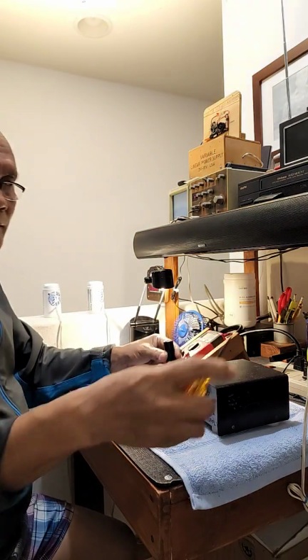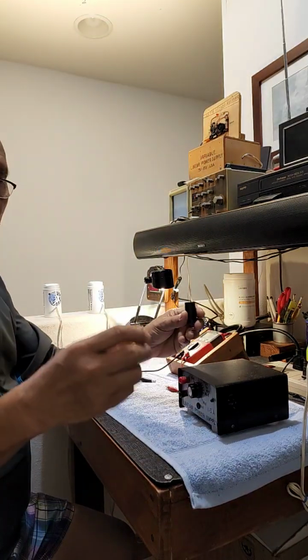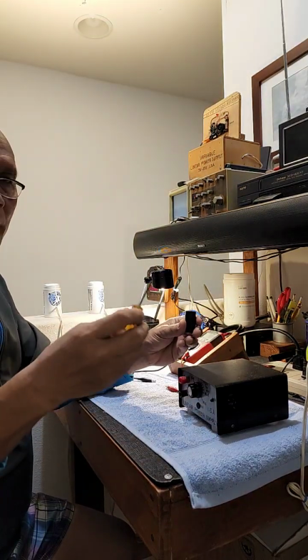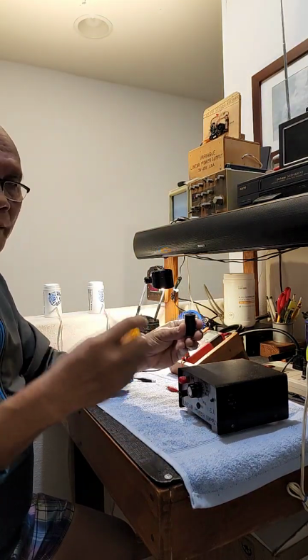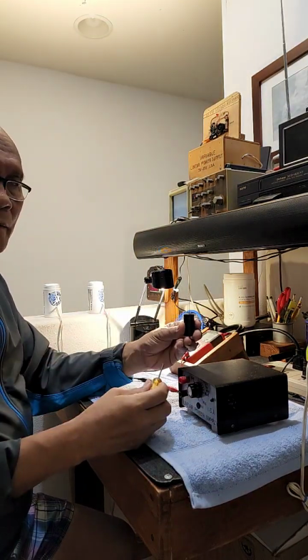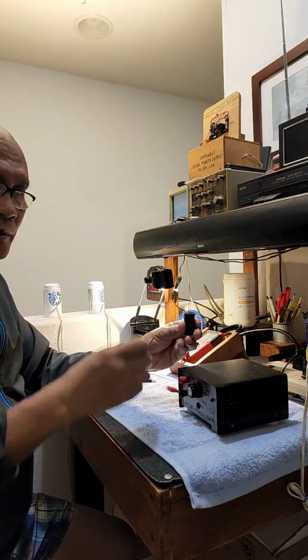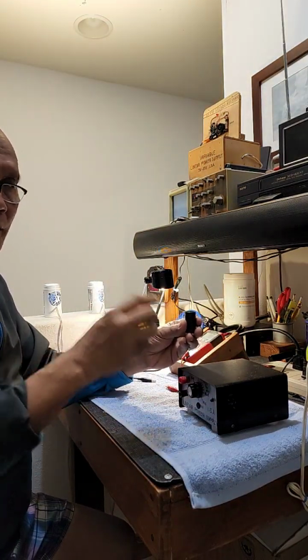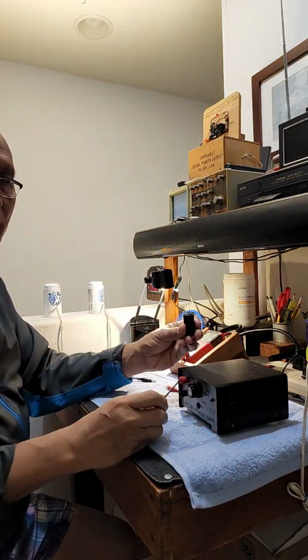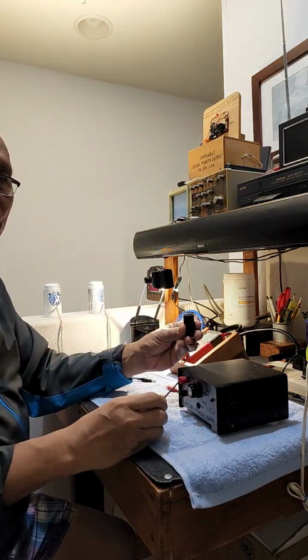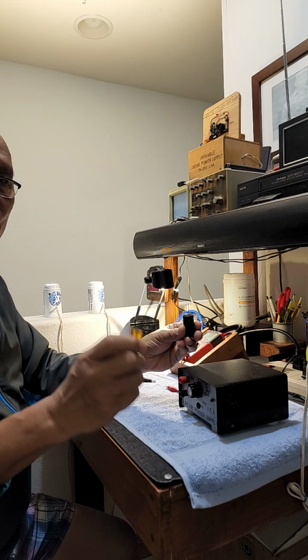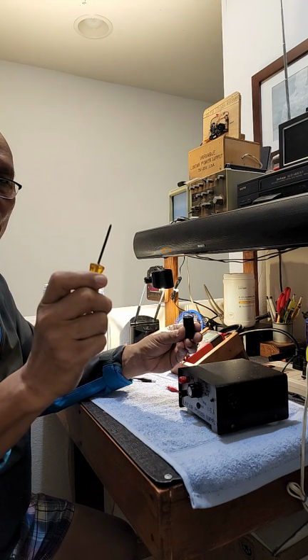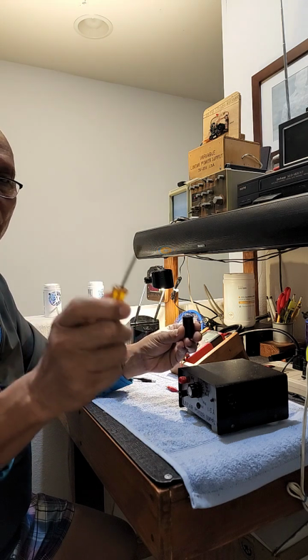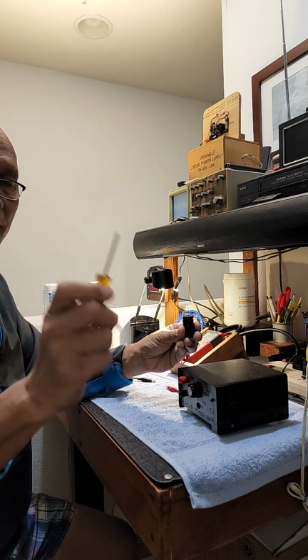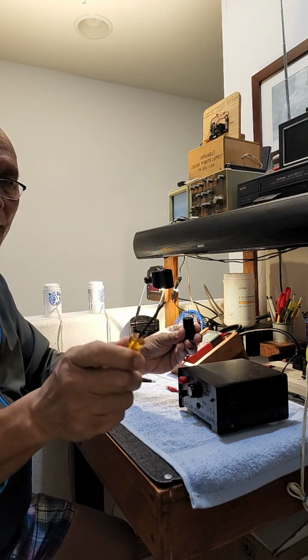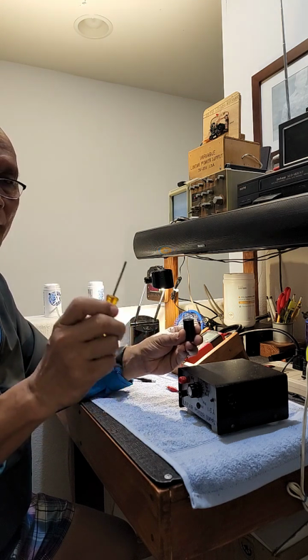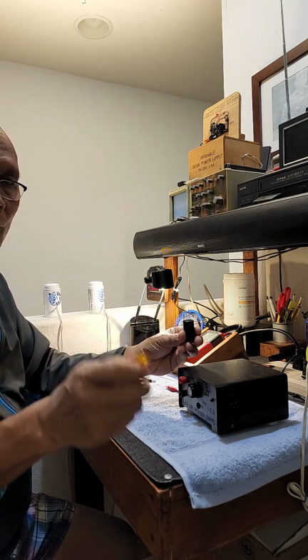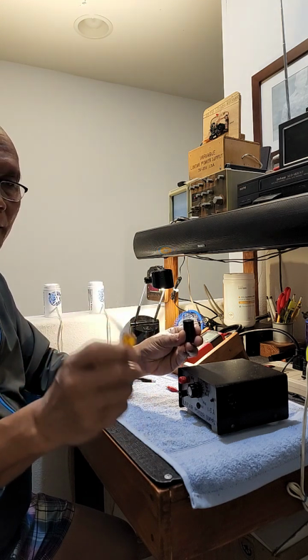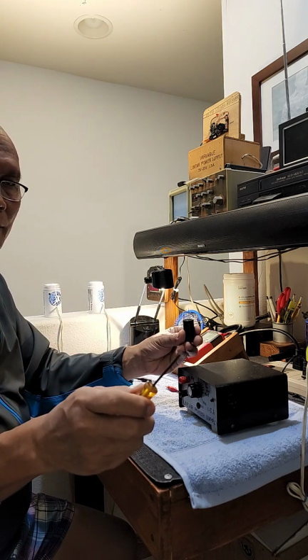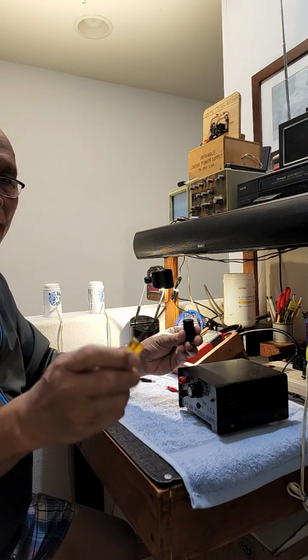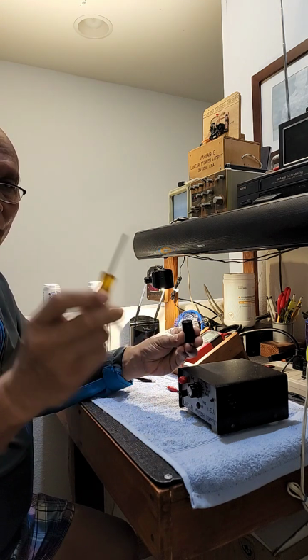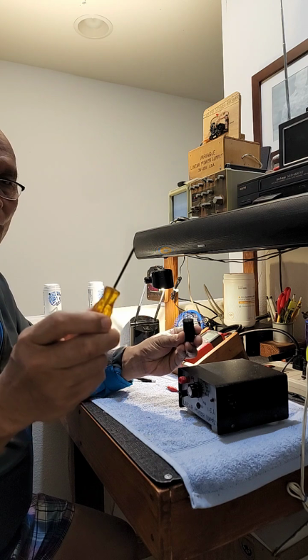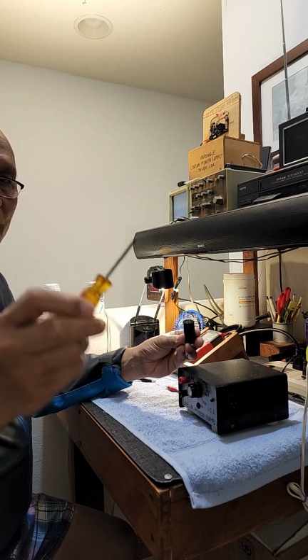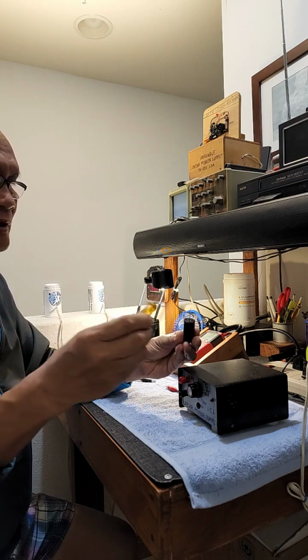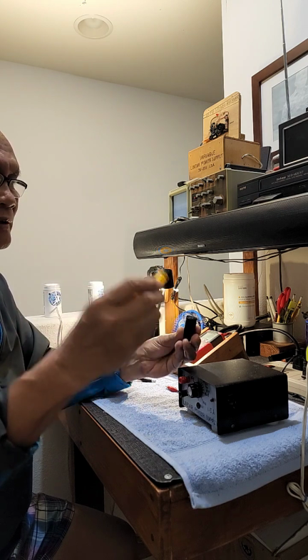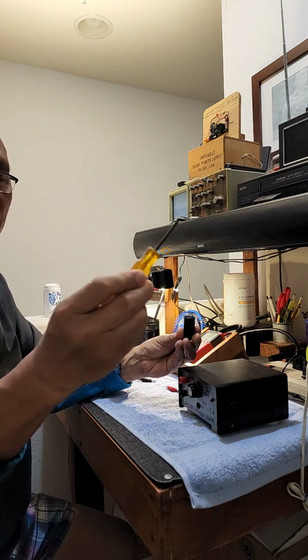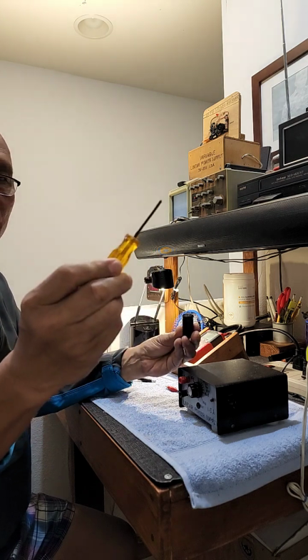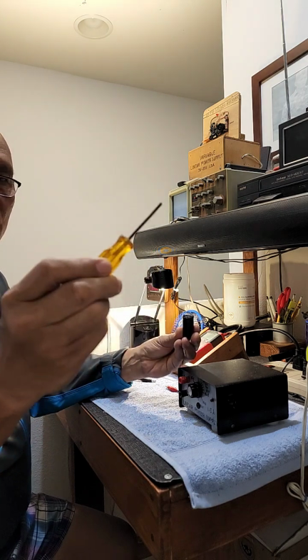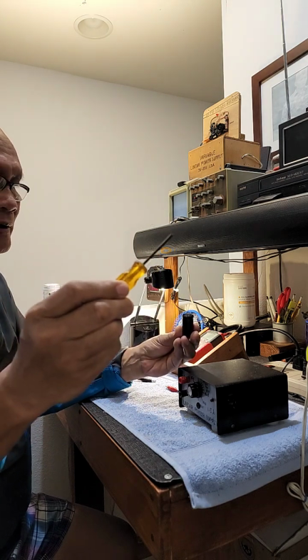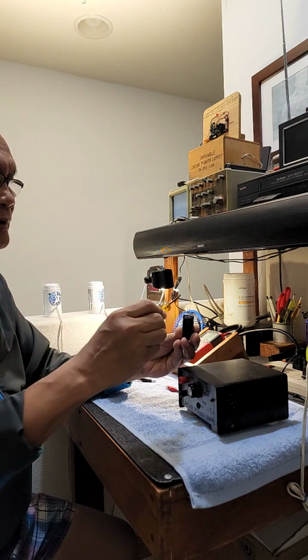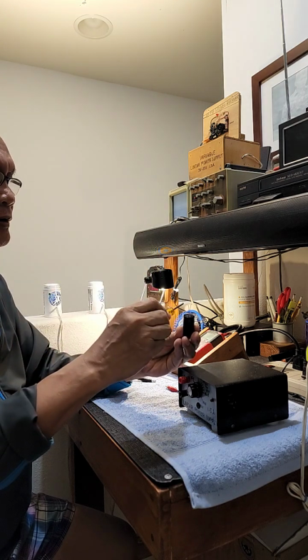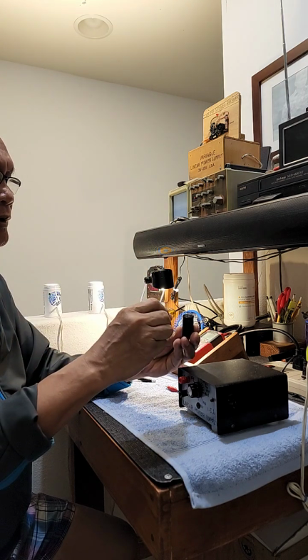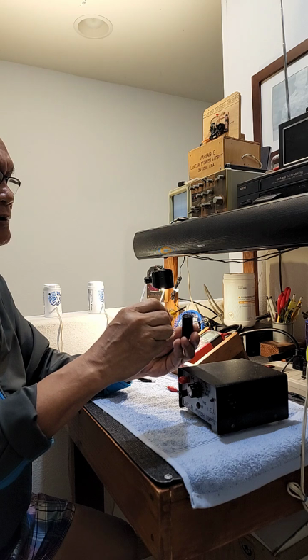I will give an example with a smaller electrolytic capacitor — this one is already charged. Before you touch the terminals of any electrolytic capacitor, be sure to short it out. You get a screwdriver and do it like this.